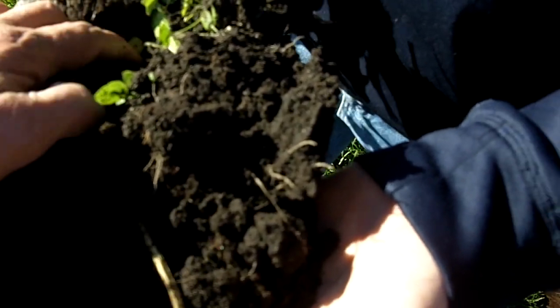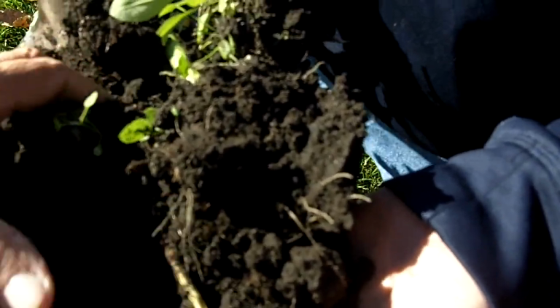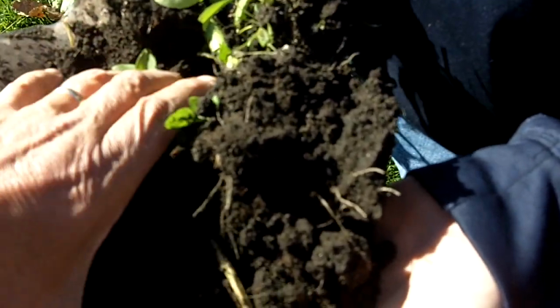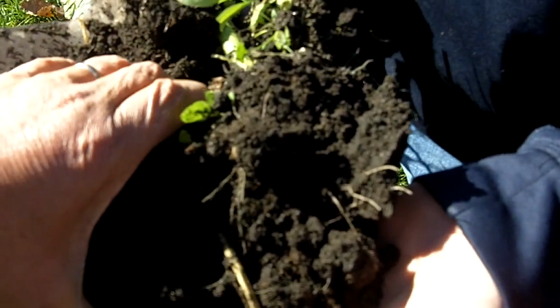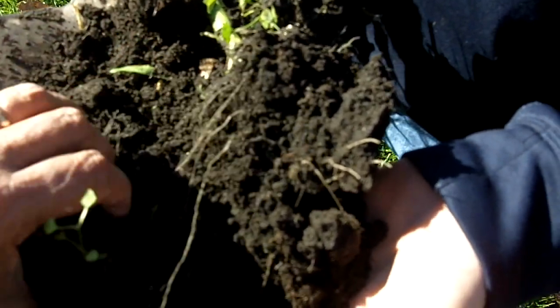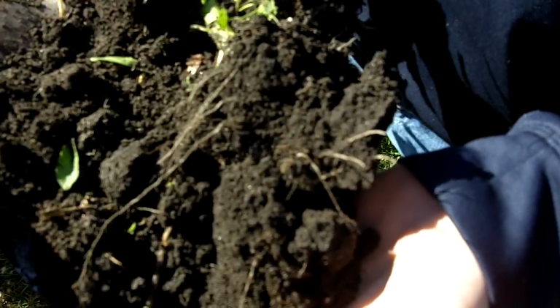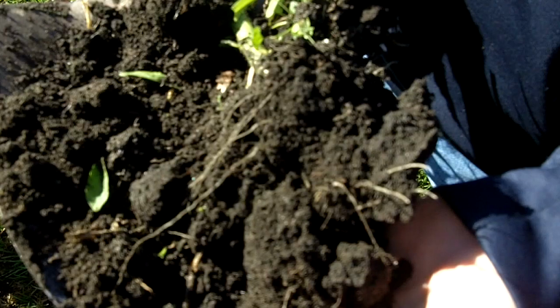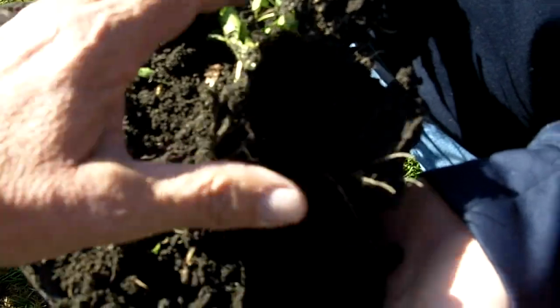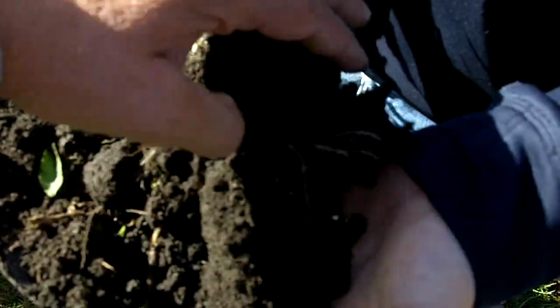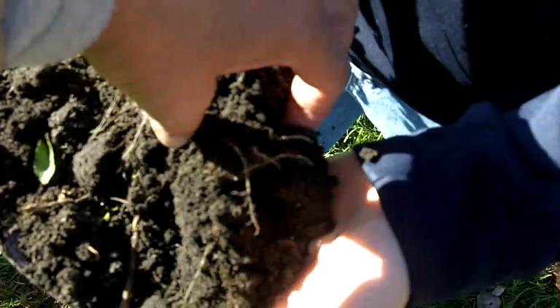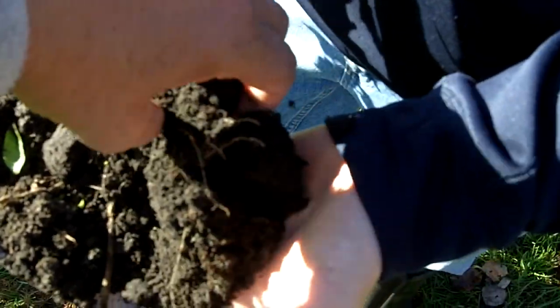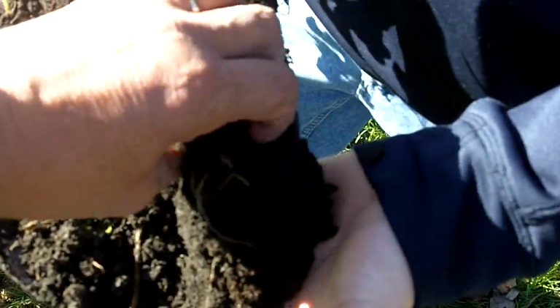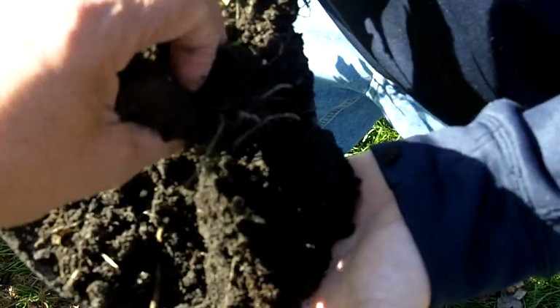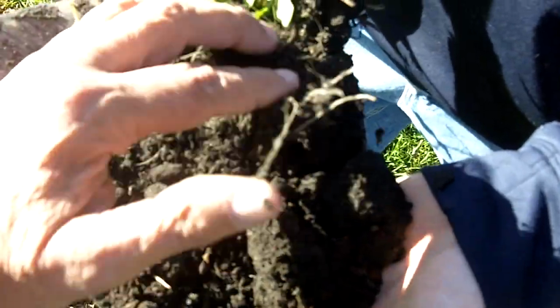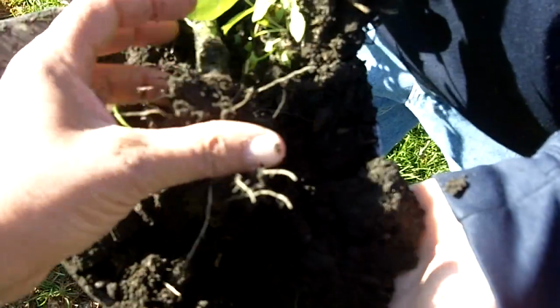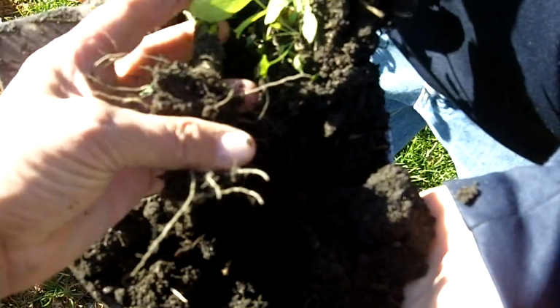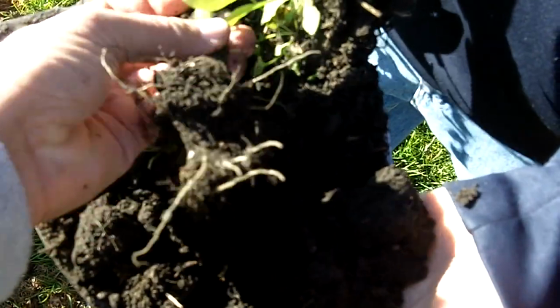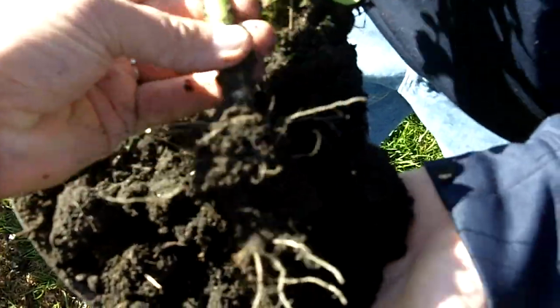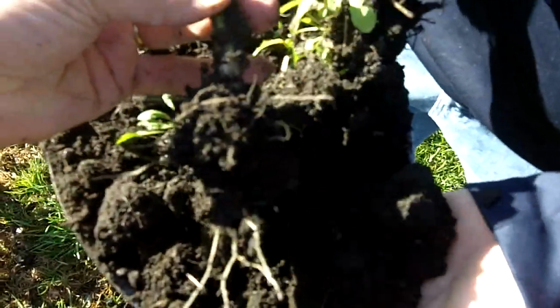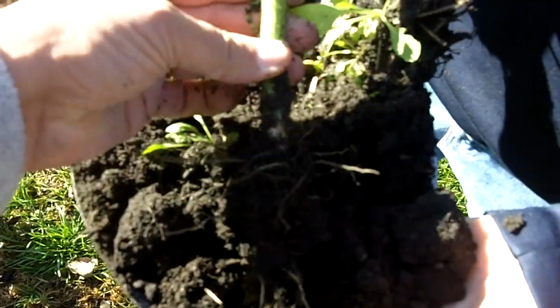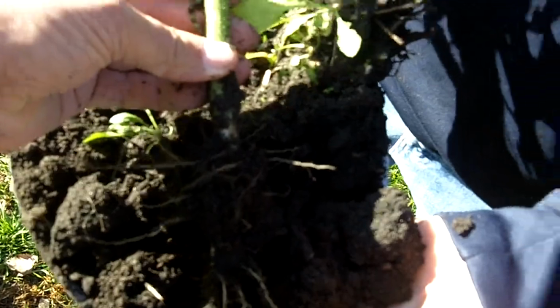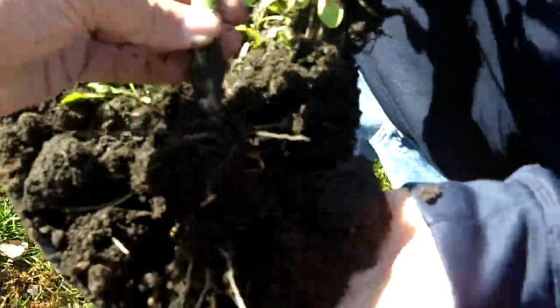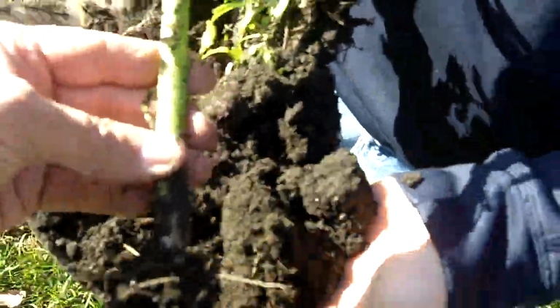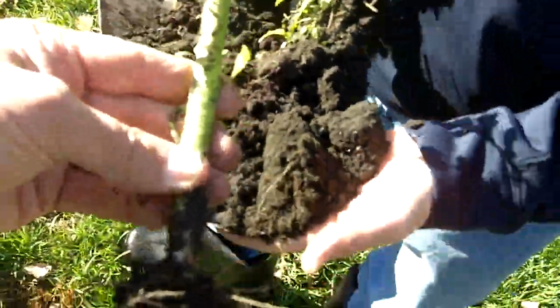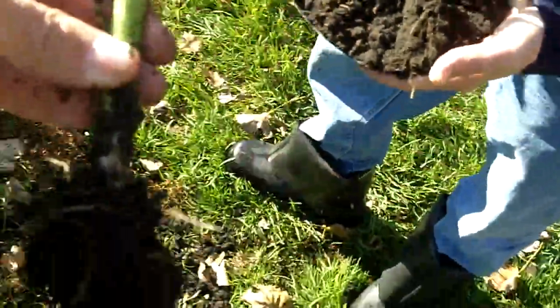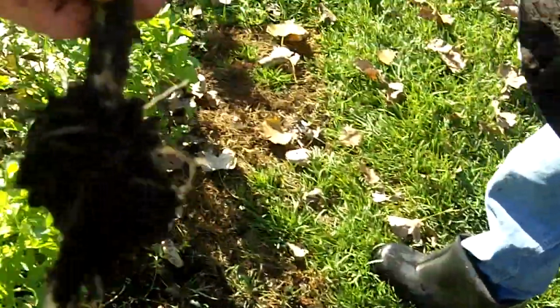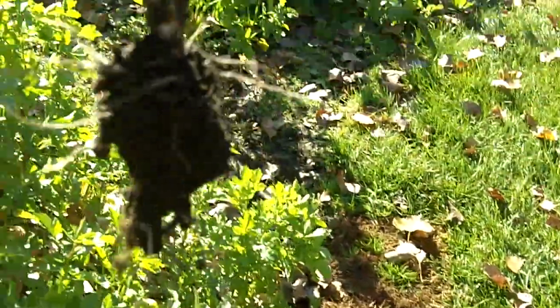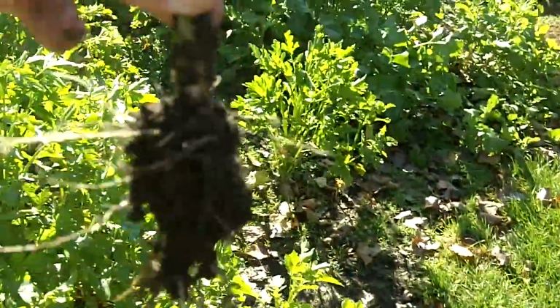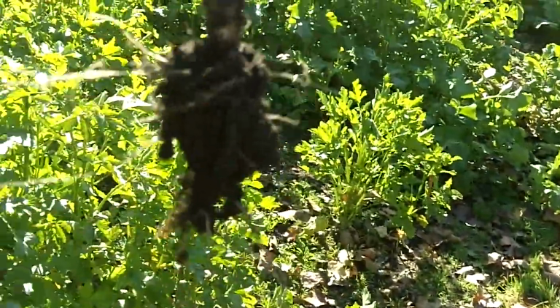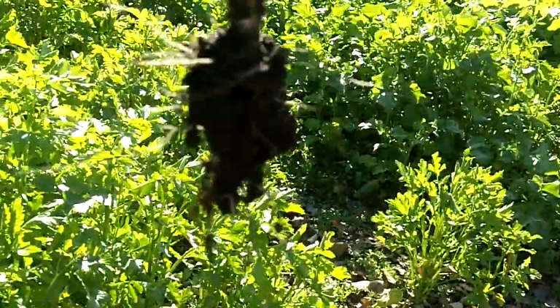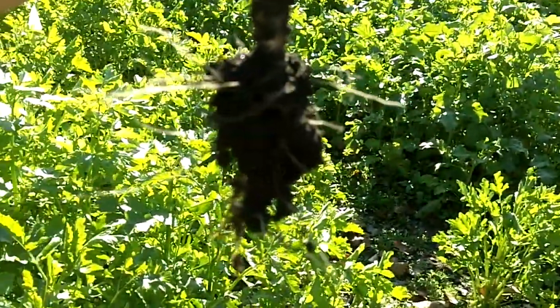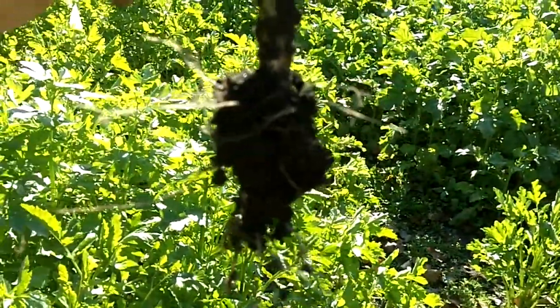And if we pull out the weeds here, we'll see — there we go — more of a tap root. Not much of a root.